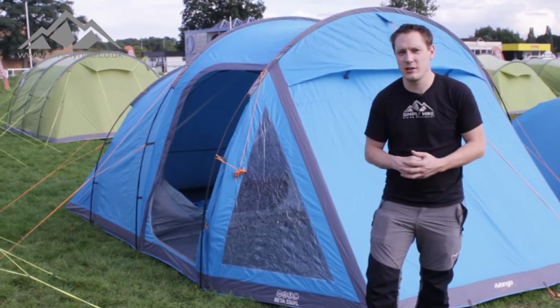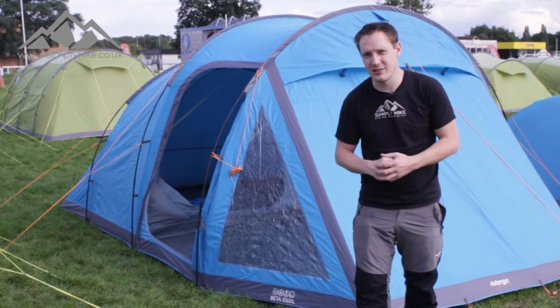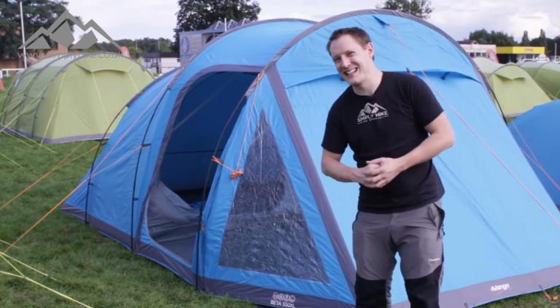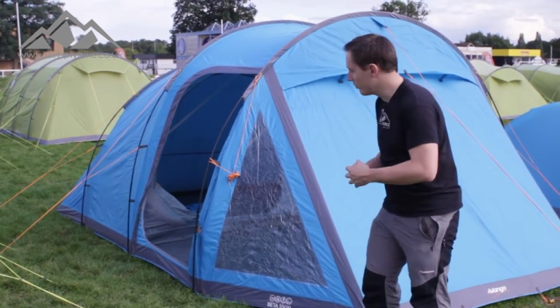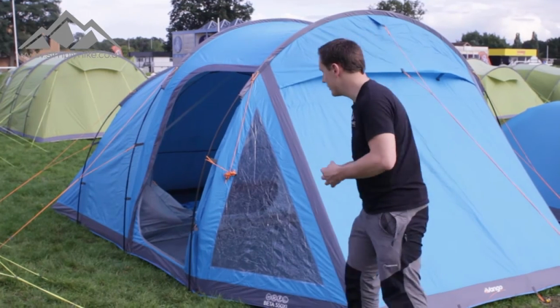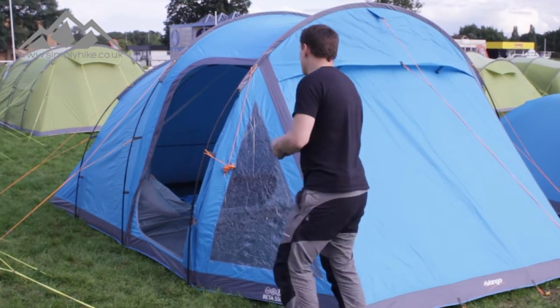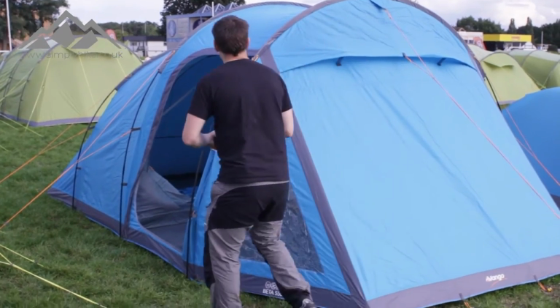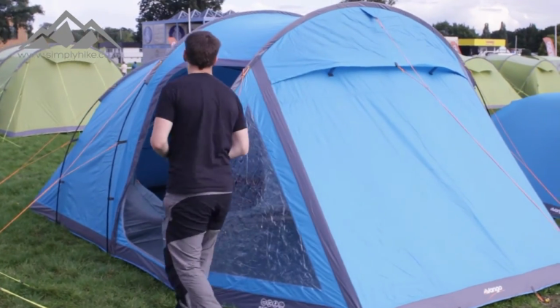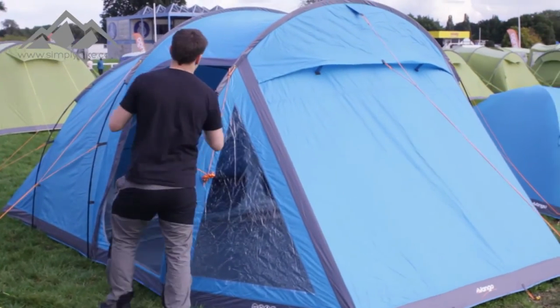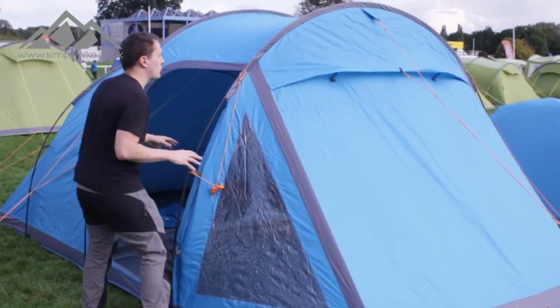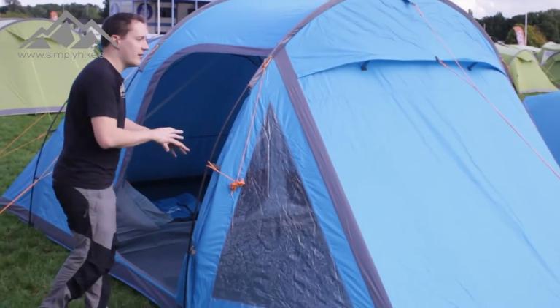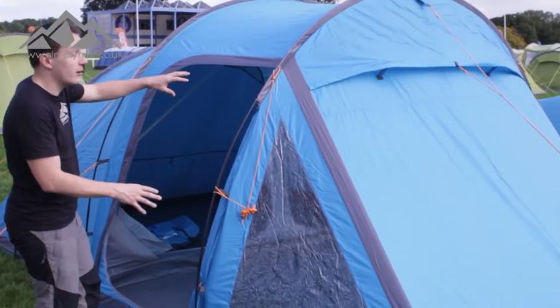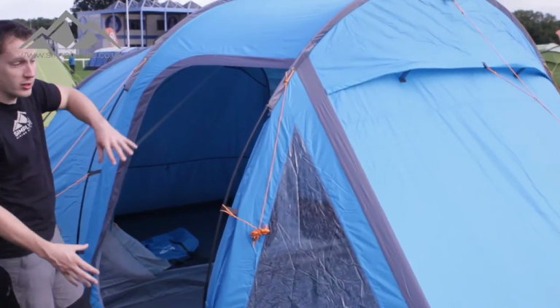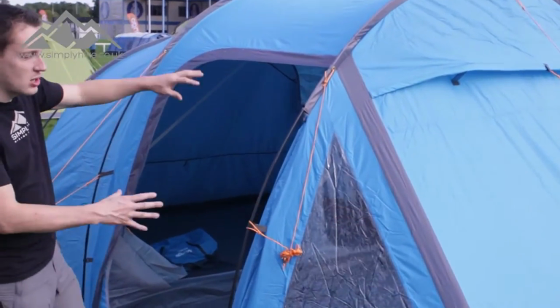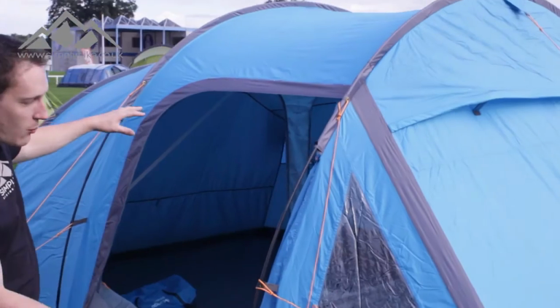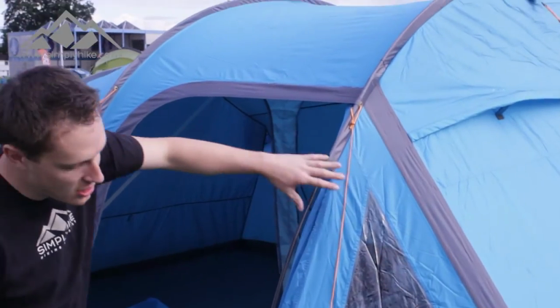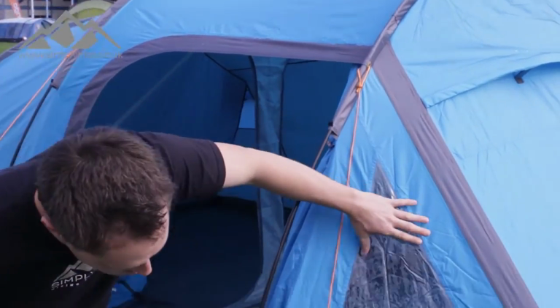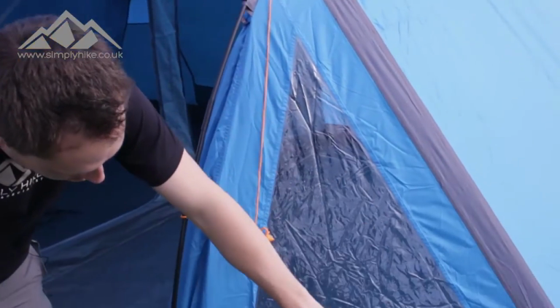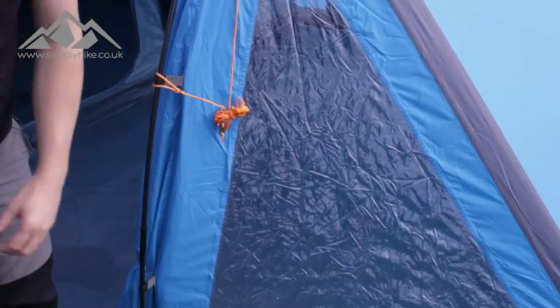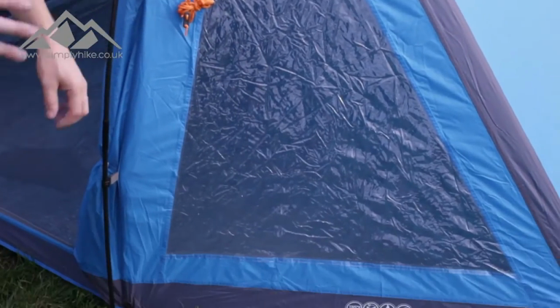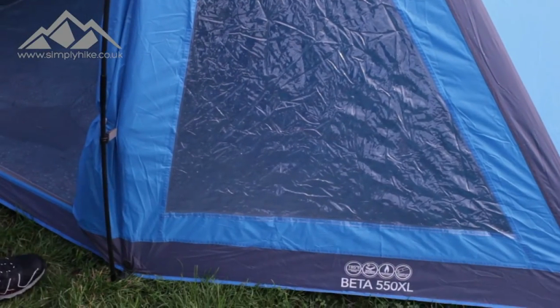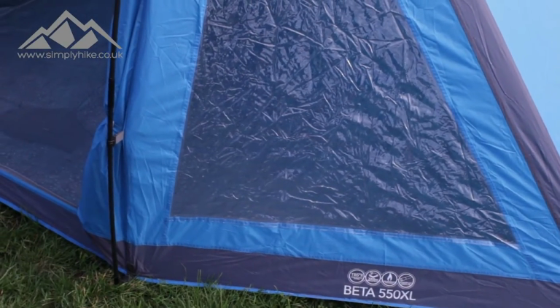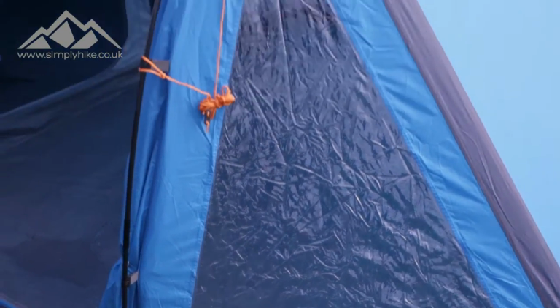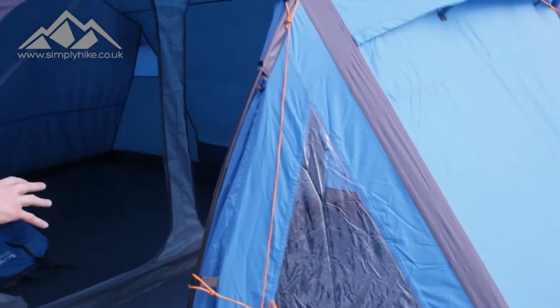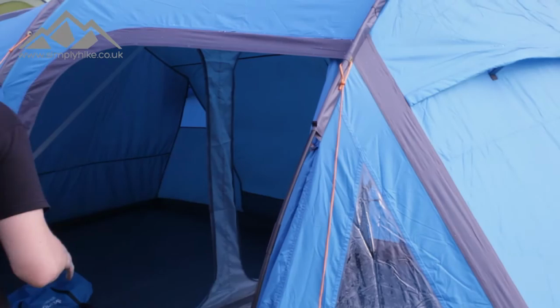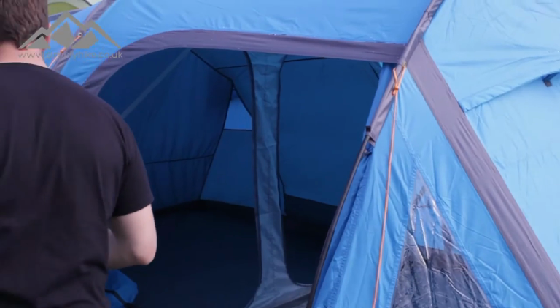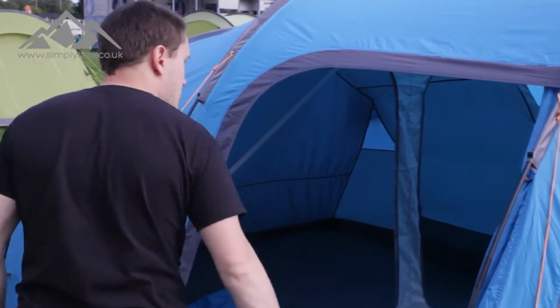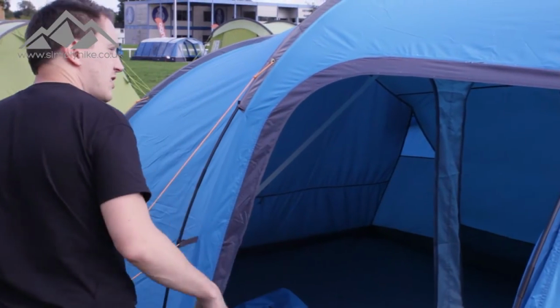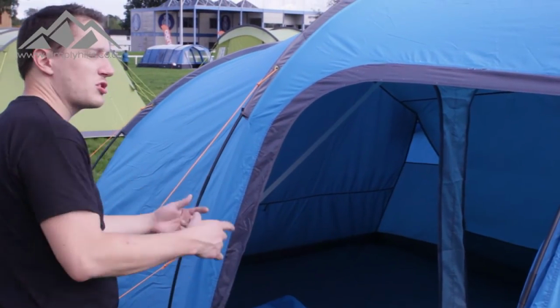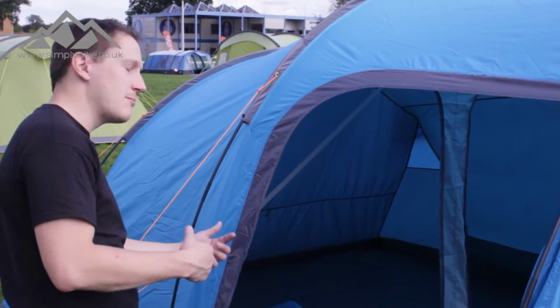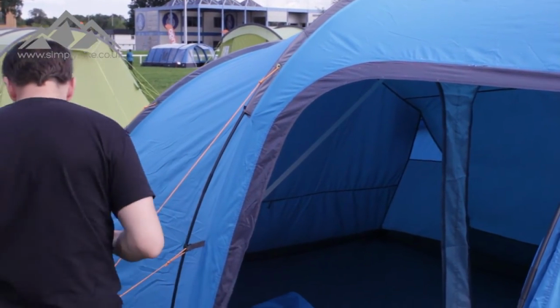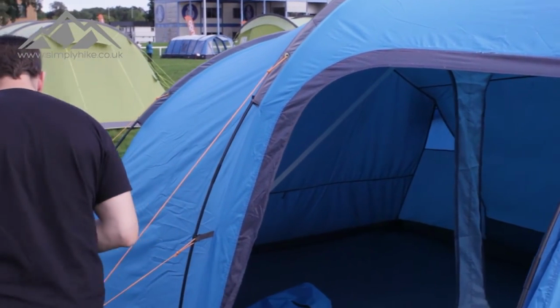Let's take a closer look at the tent itself. The first thing you'll notice is the front door — or the side door — which is nice and wide. You've got a nice window on the side as well, so that's going to let in a lot of natural light. You do get two doors in this section as well, so you can multi-pitch.